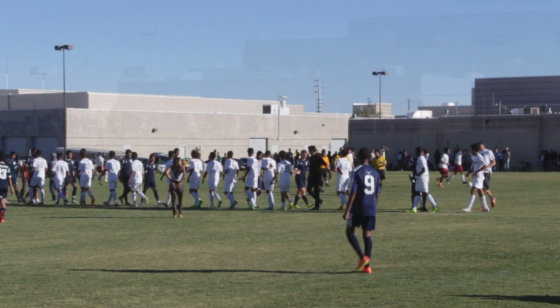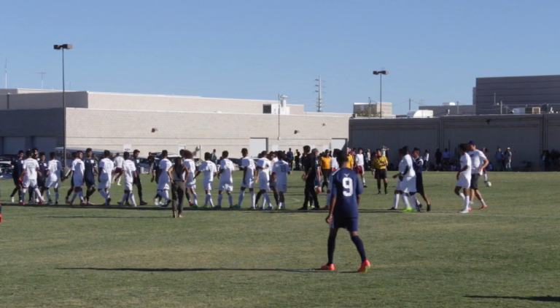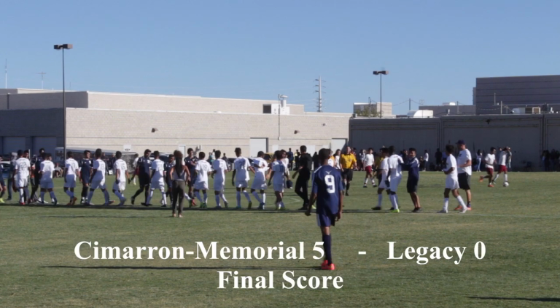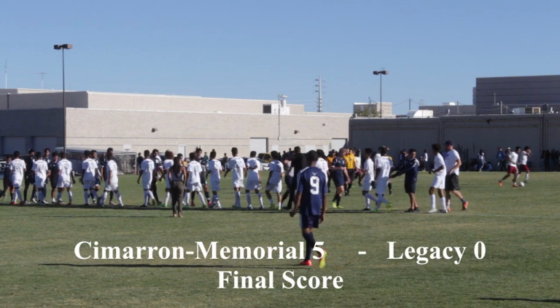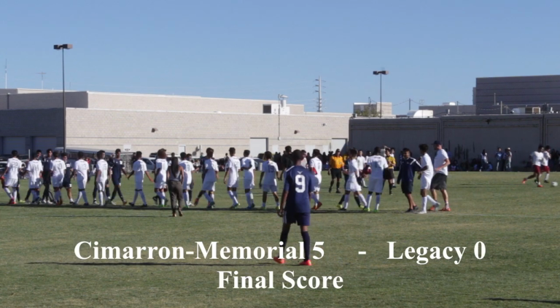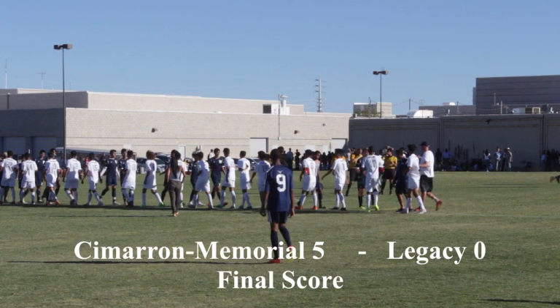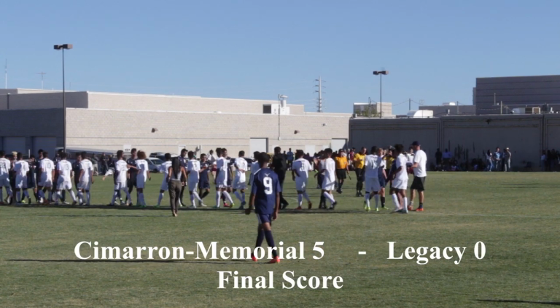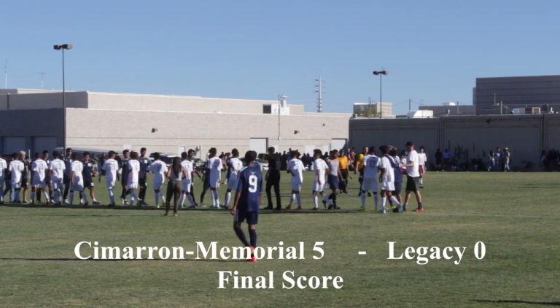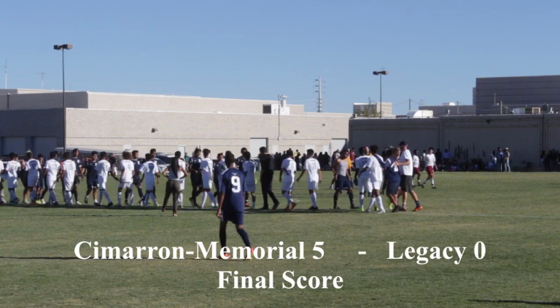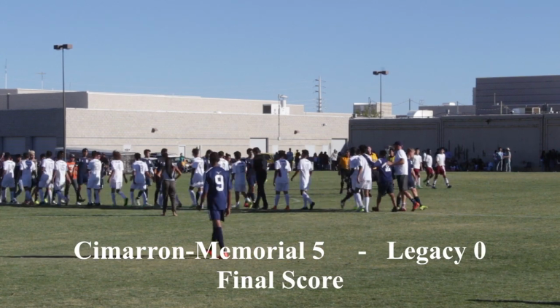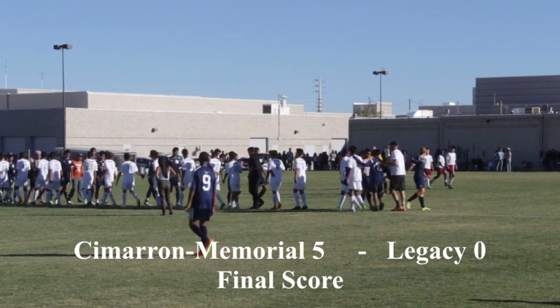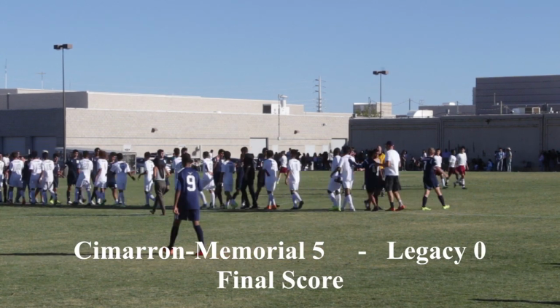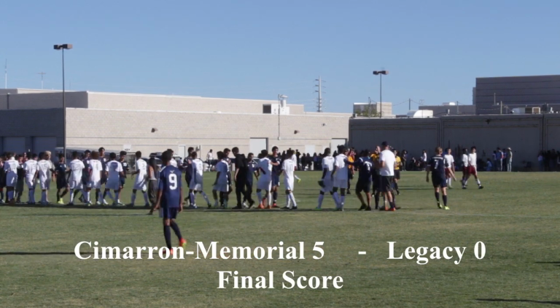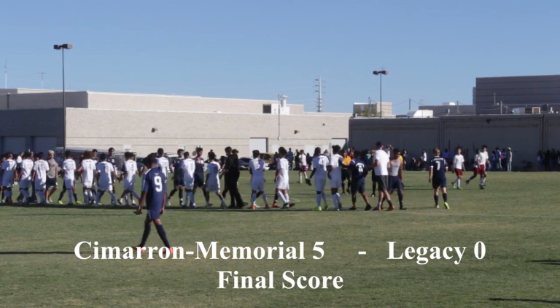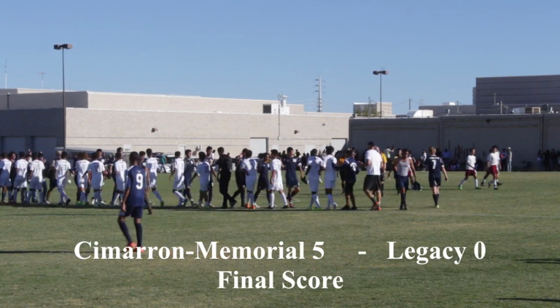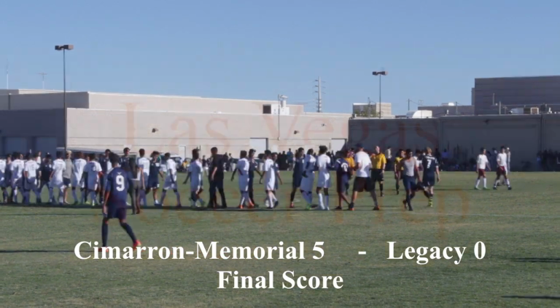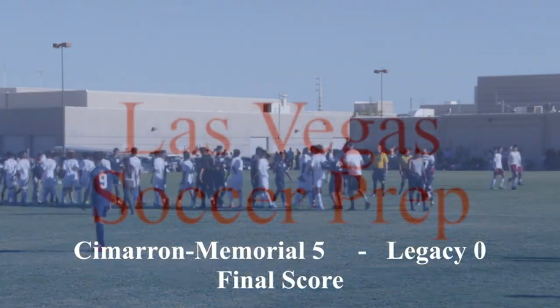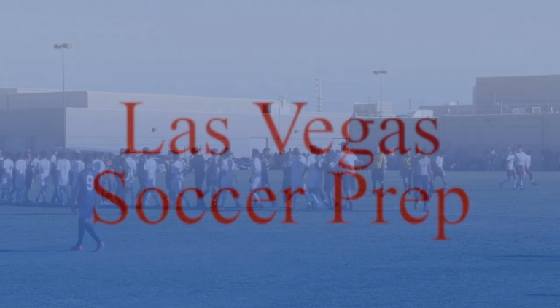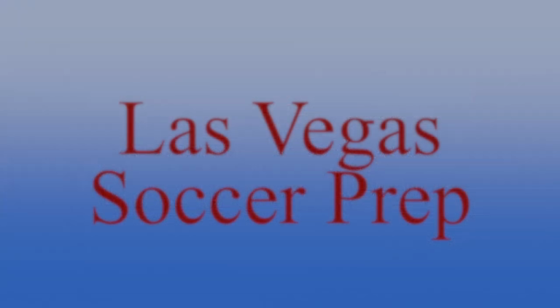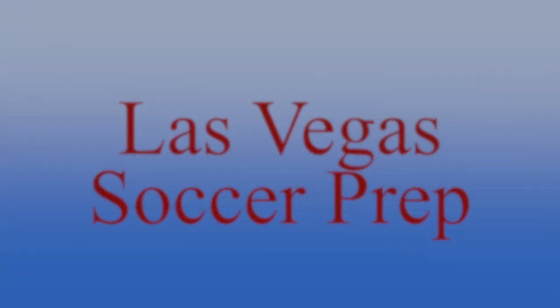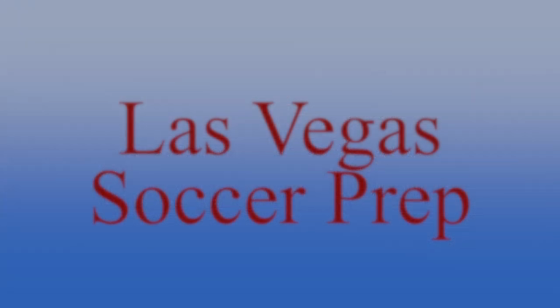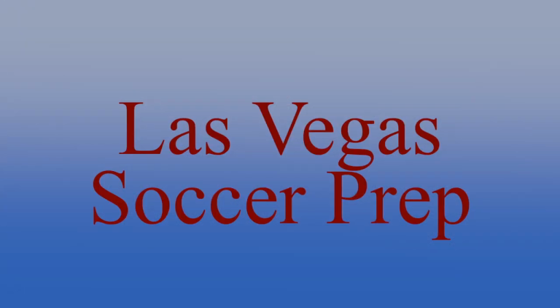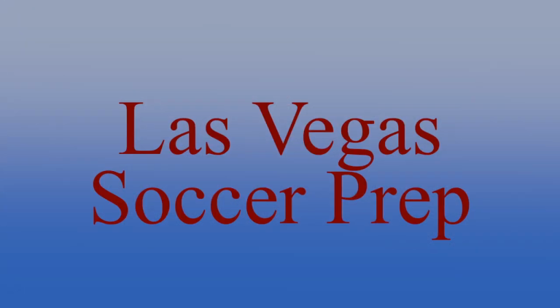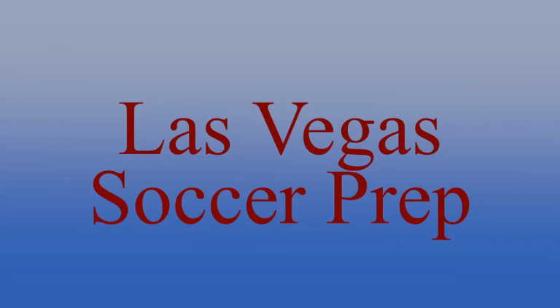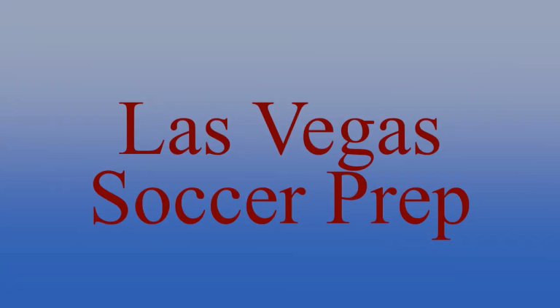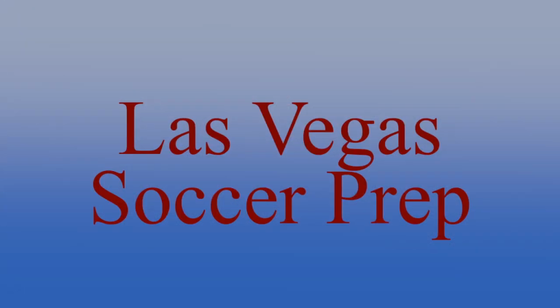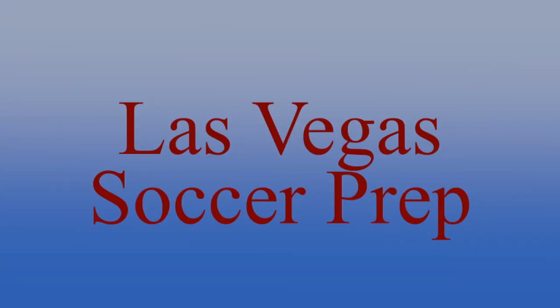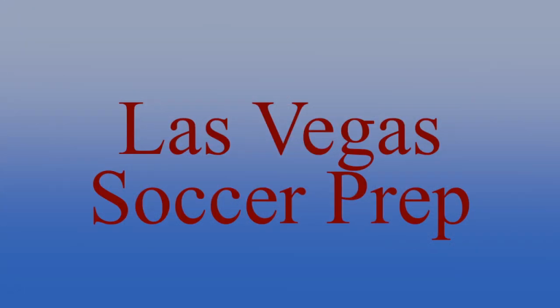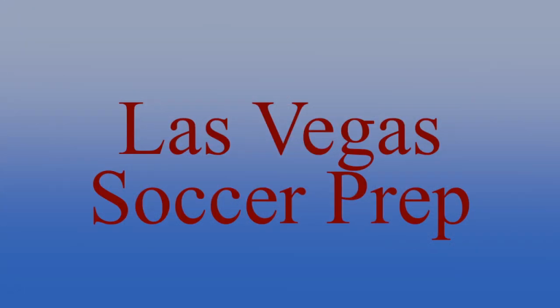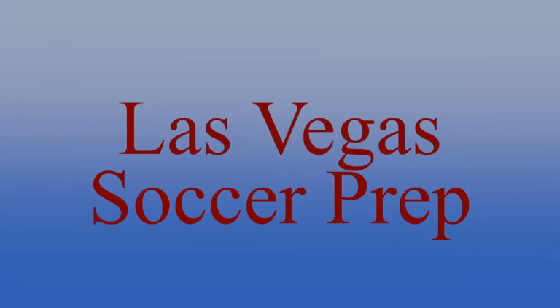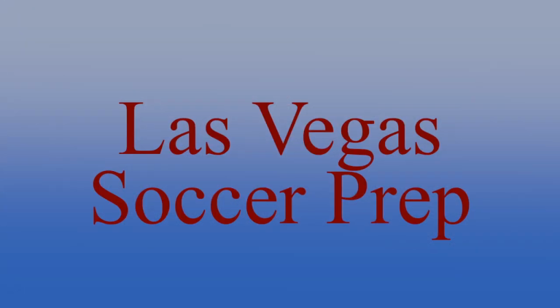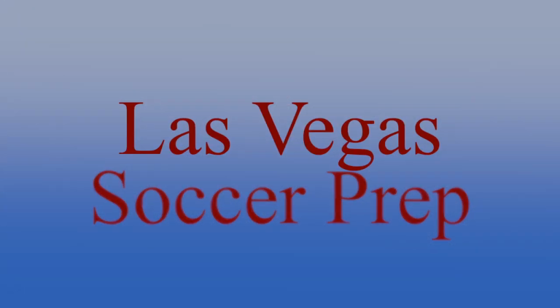Final score is Cimarron 5, Legacy 0. I'm your host Christian Soler, thank you for watching Las Vegas Soccer Prep. Don't forget to subscribe and share for all your soccer needs this season, folks.